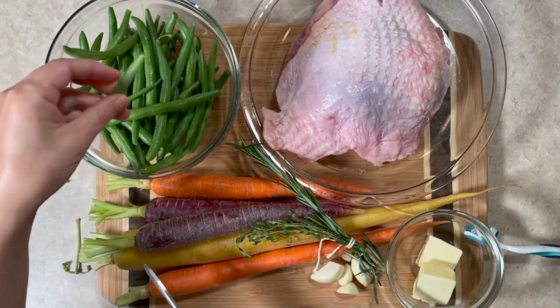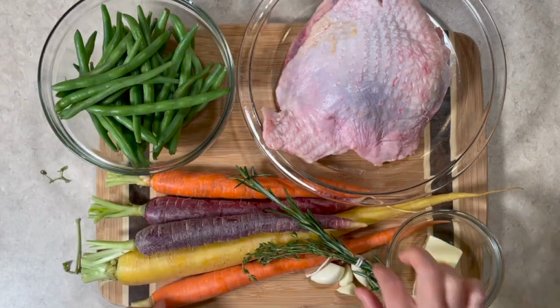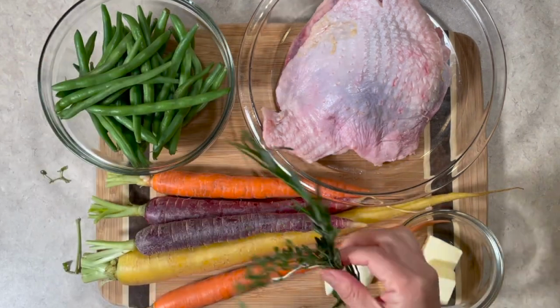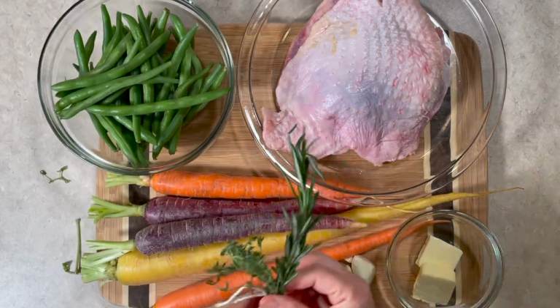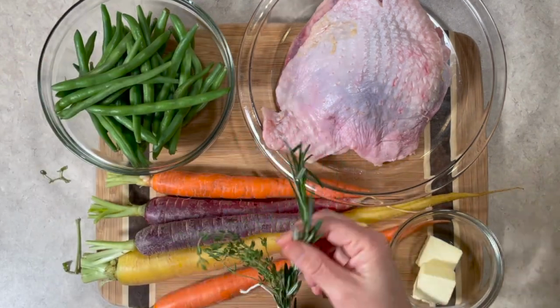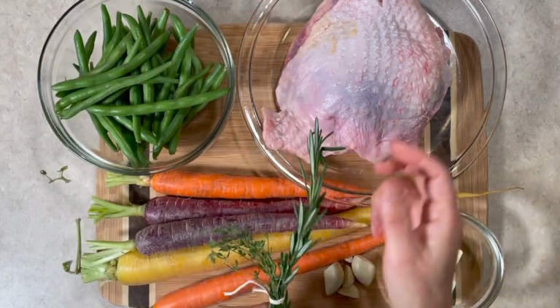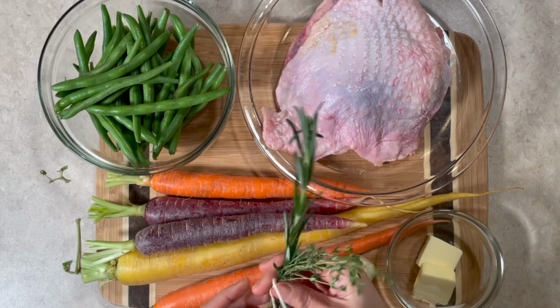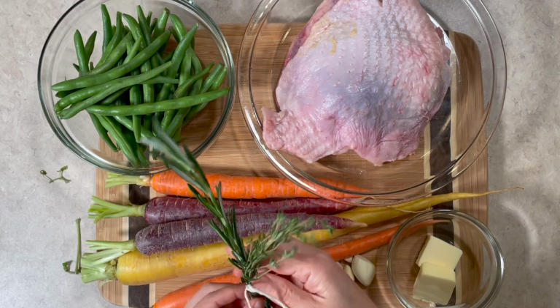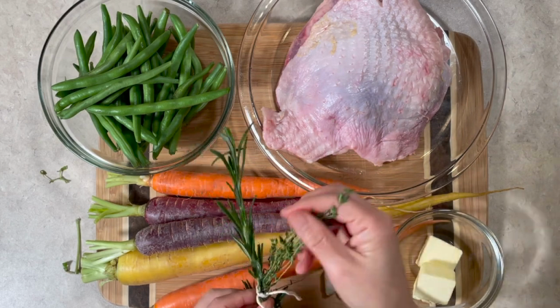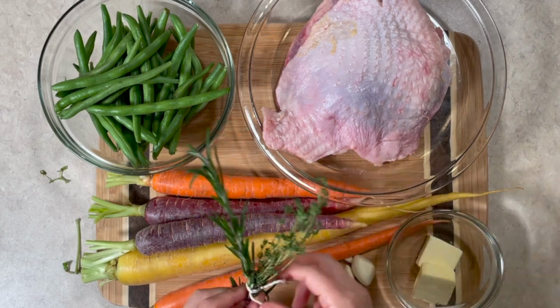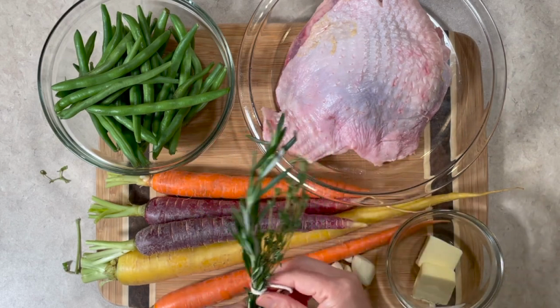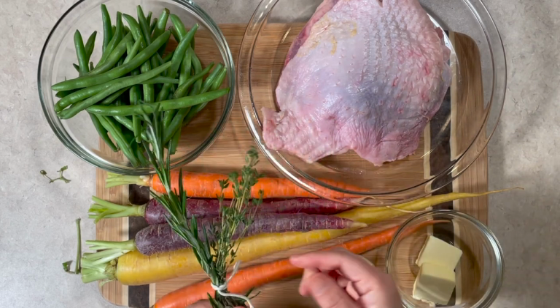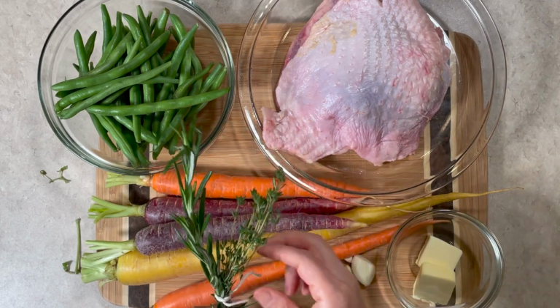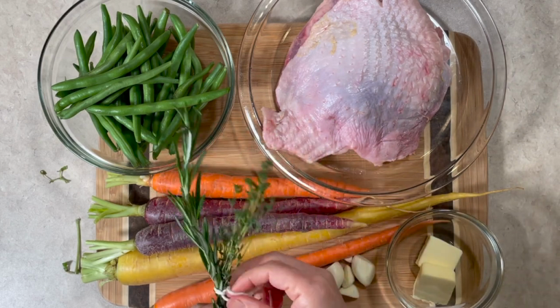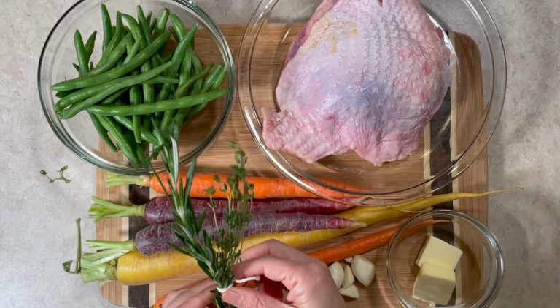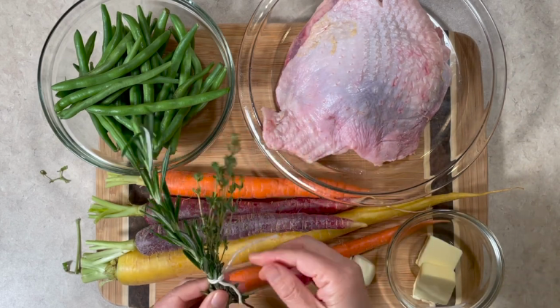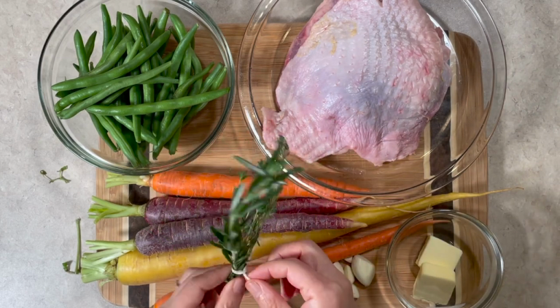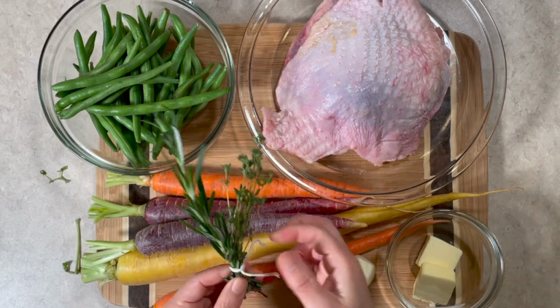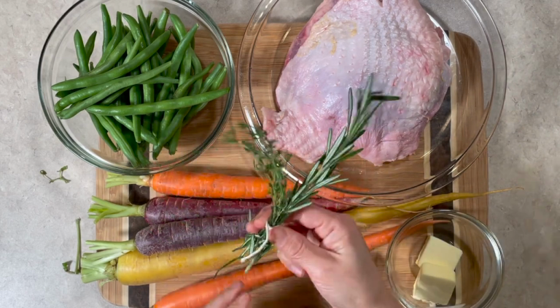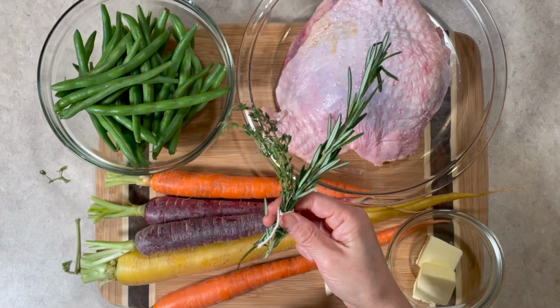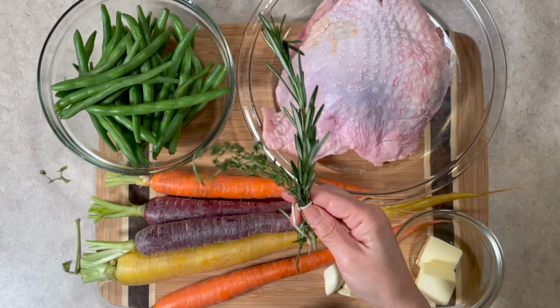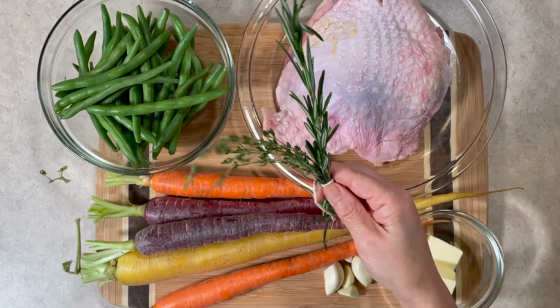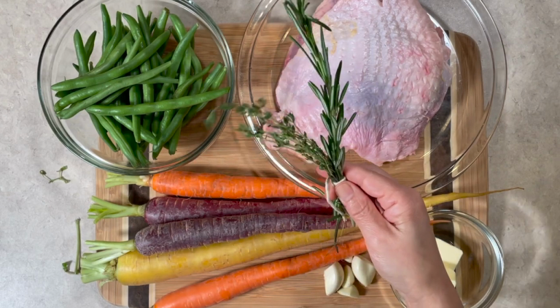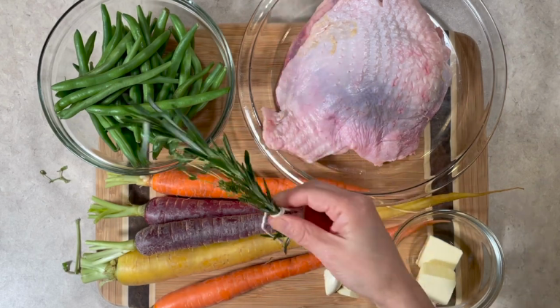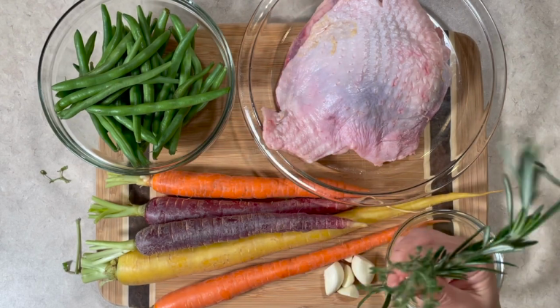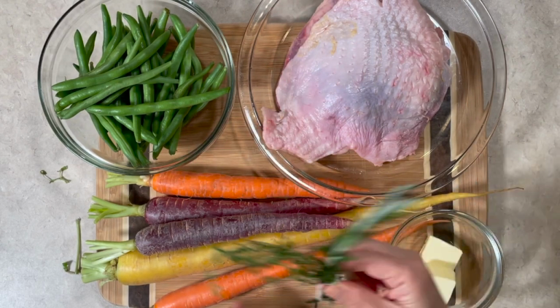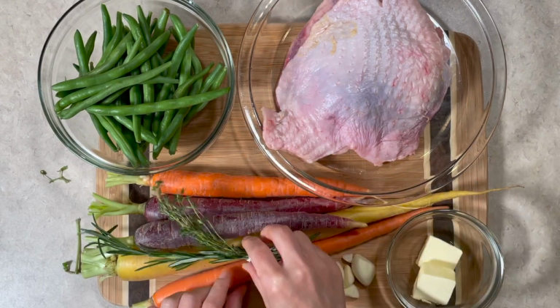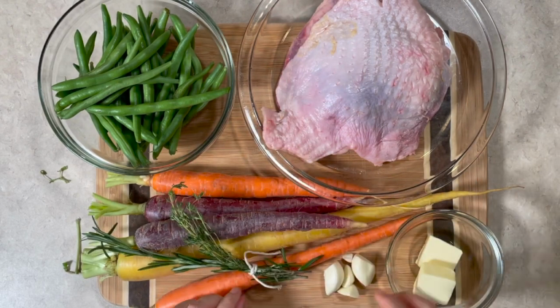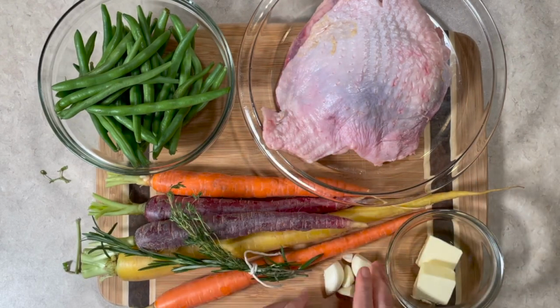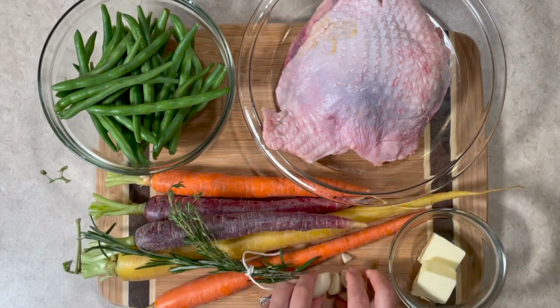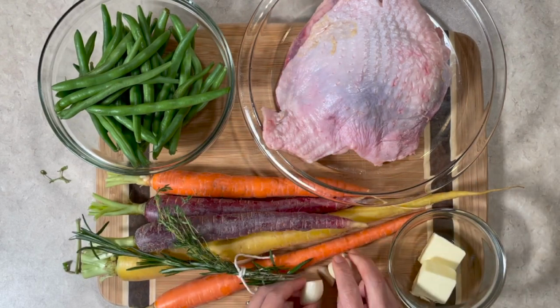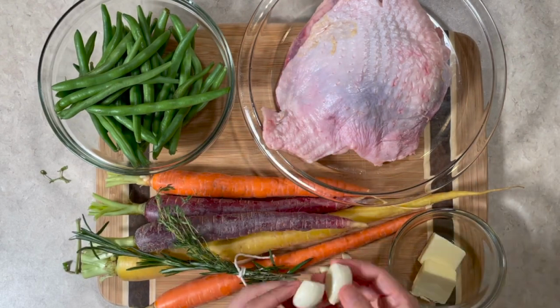Tie rosemary and thyme with kitchen twine and make a bundle. It will be much easier to deal with than sprigs of herbs all over the place when you cook the meat later.